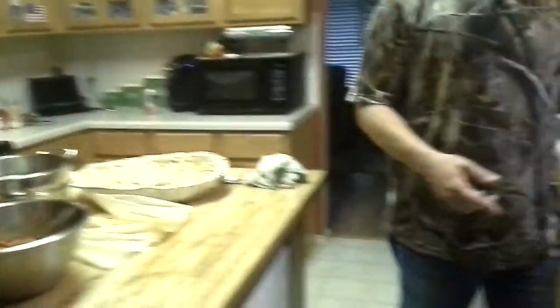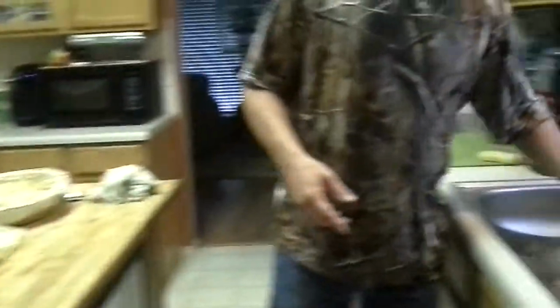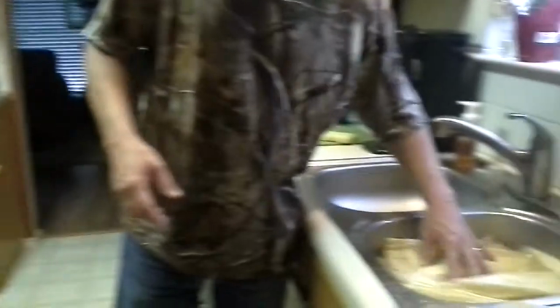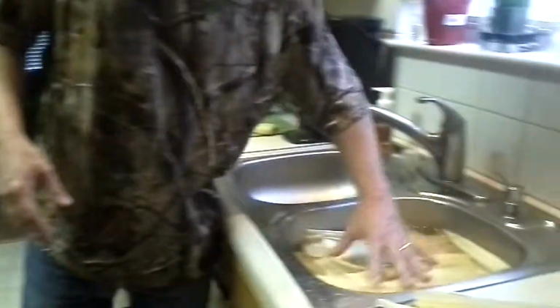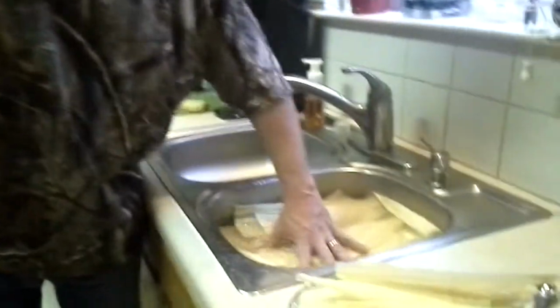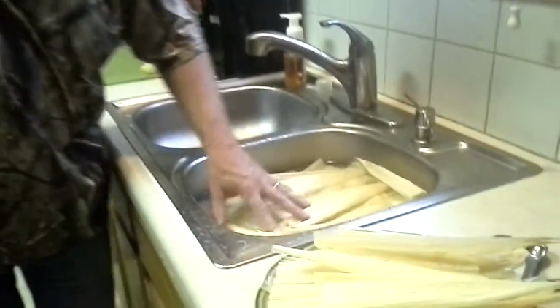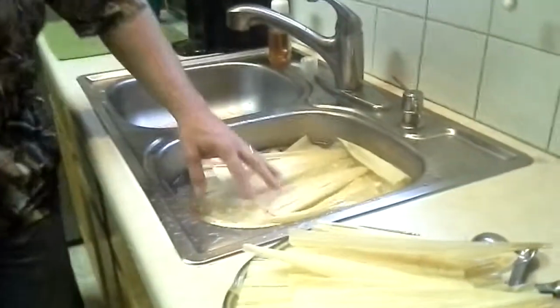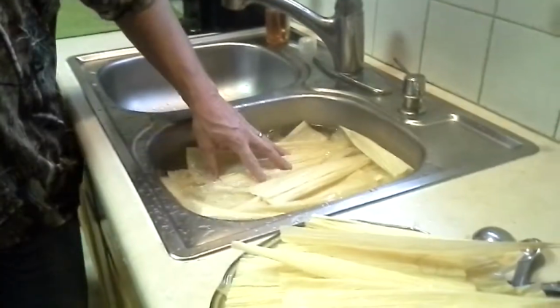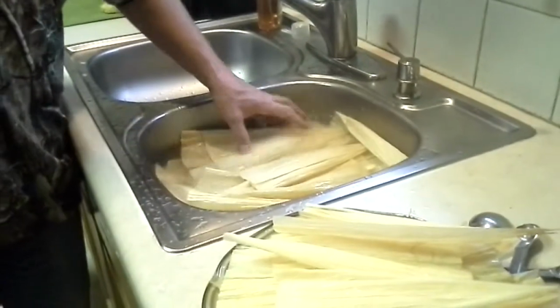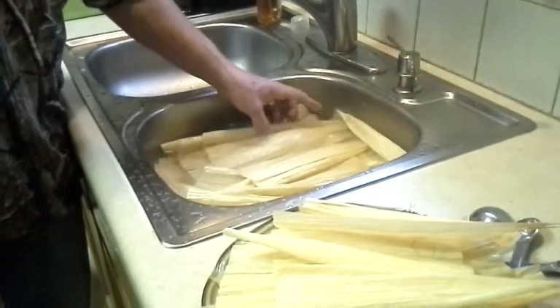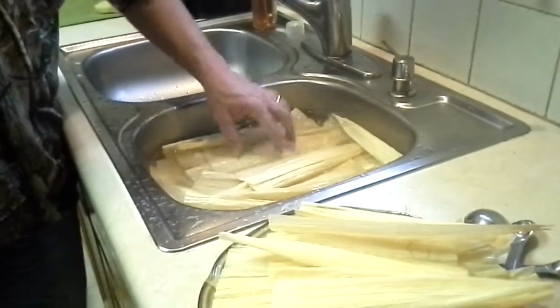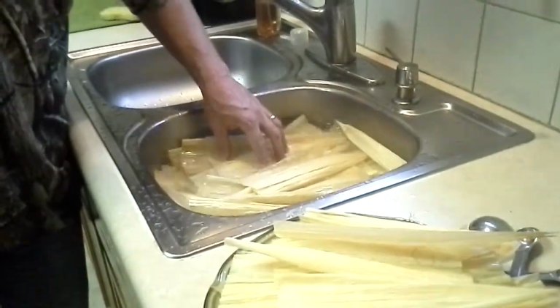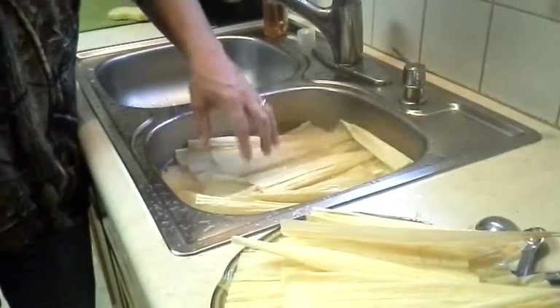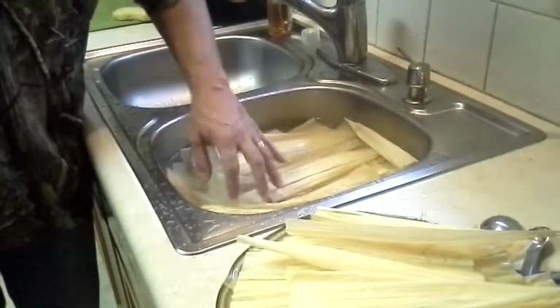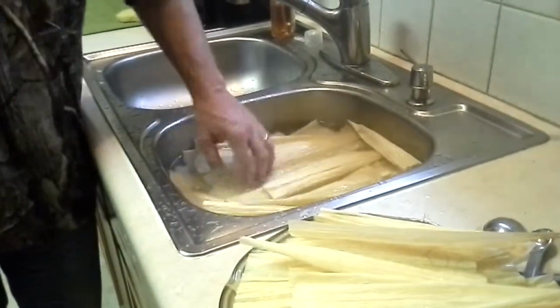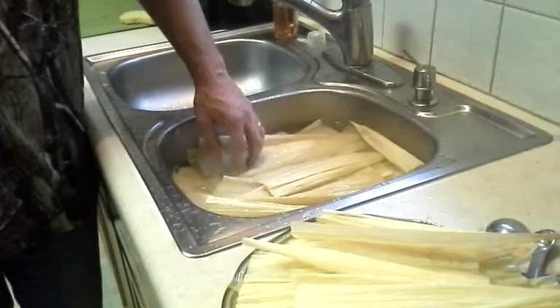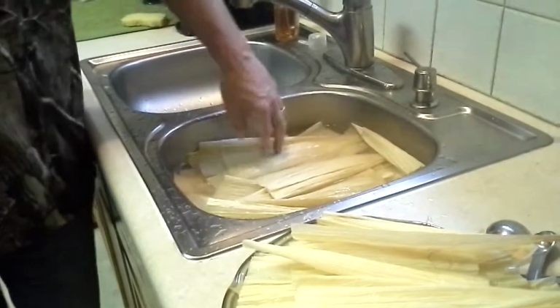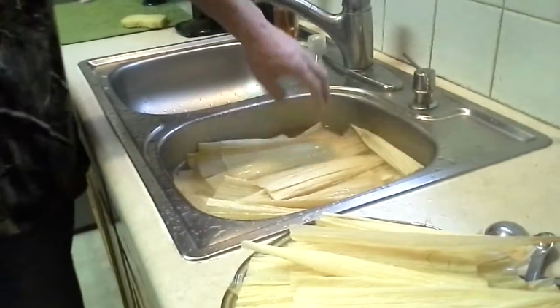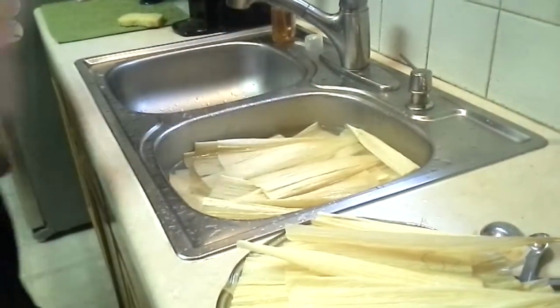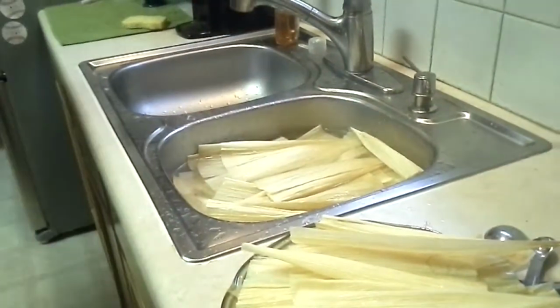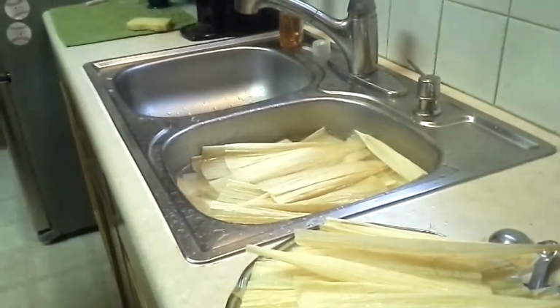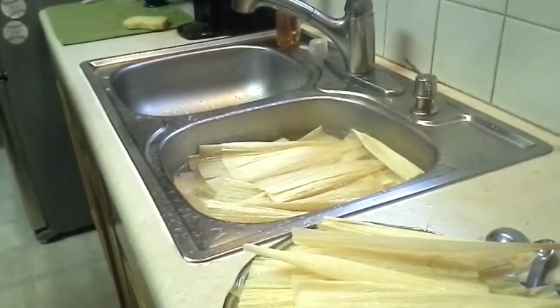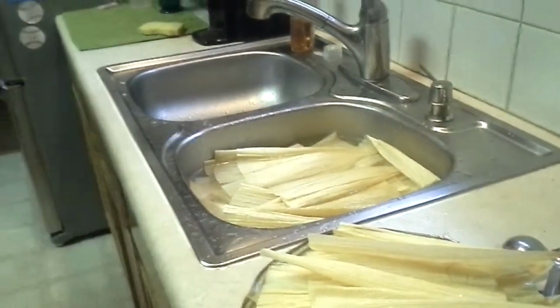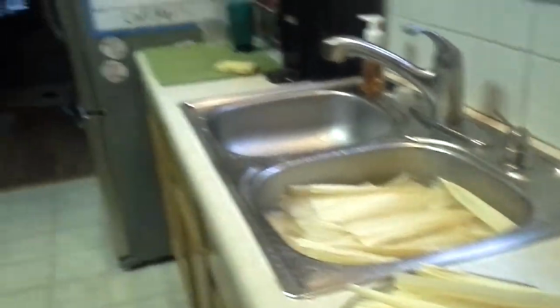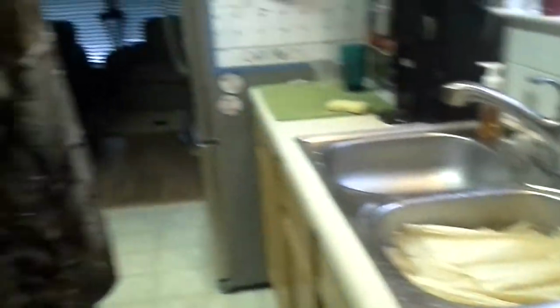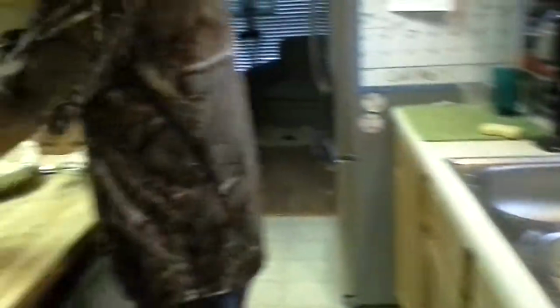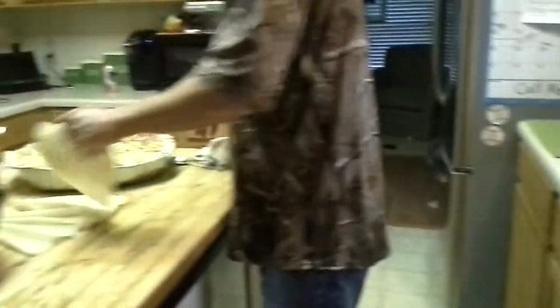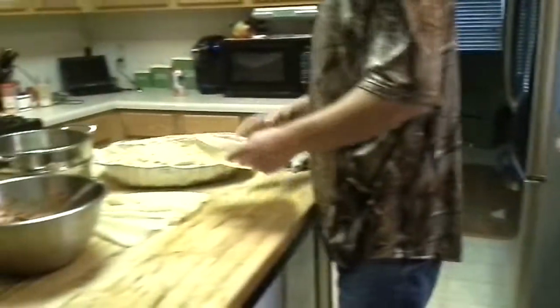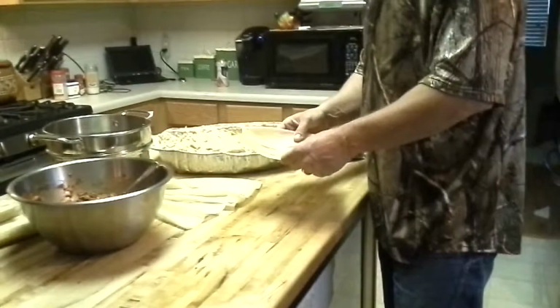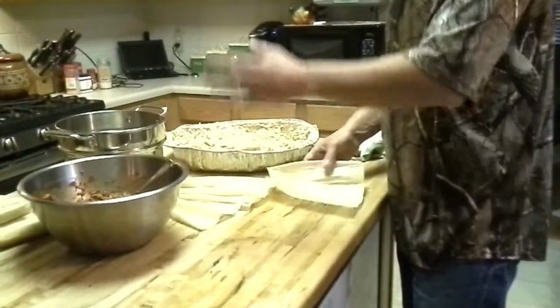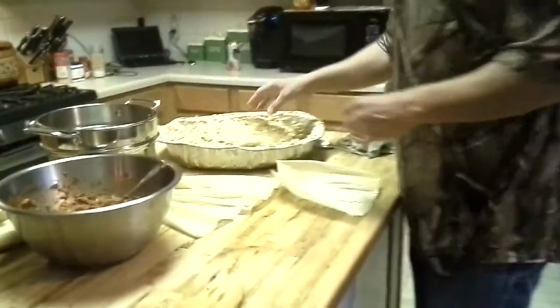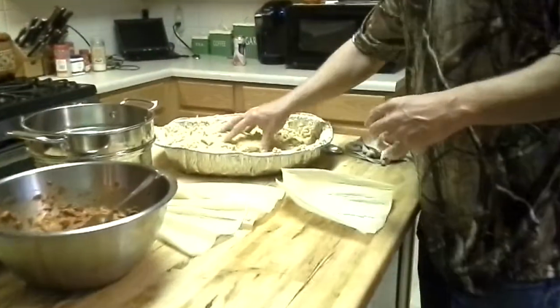The corn husks are over here — we've had these soaking in water for about an hour, maybe an hour and a half. So we've got the masa, corn husk, and the meat.